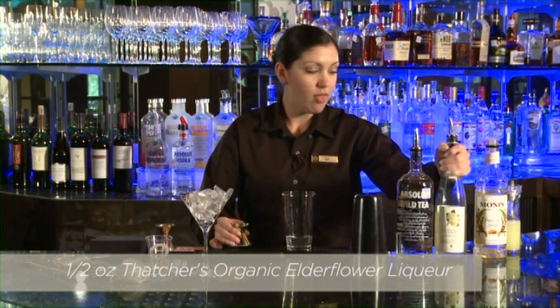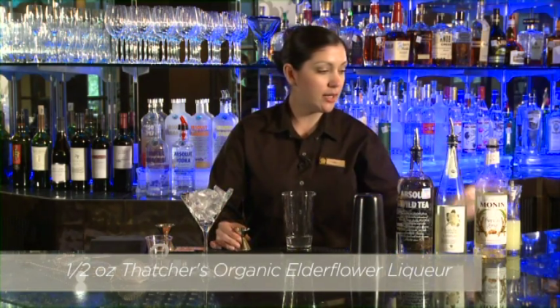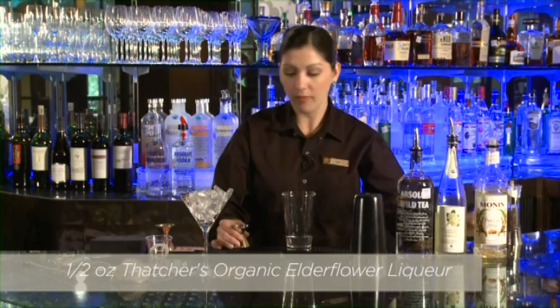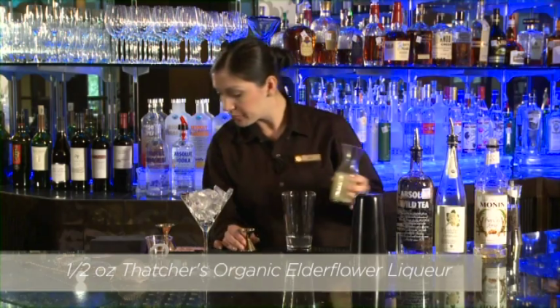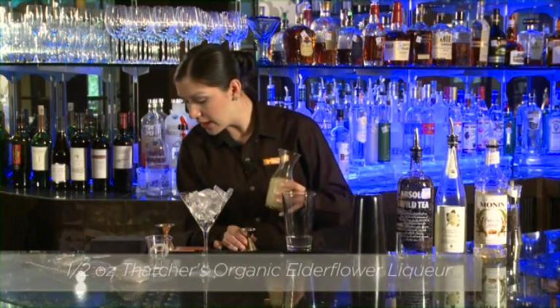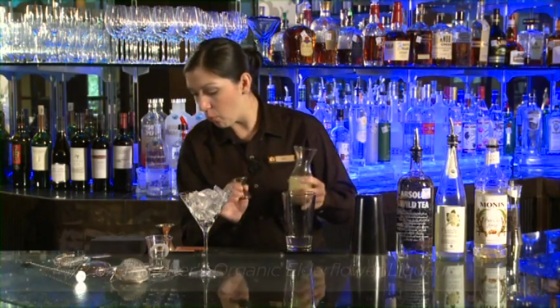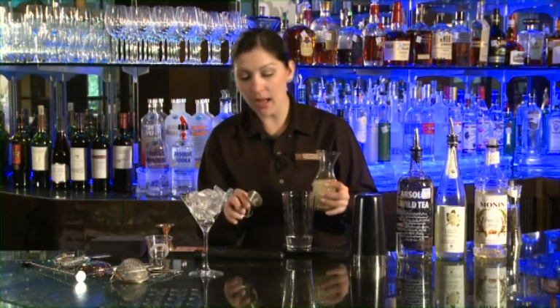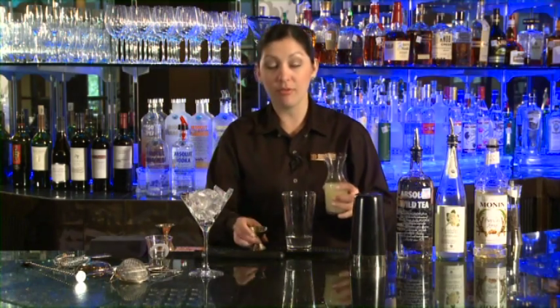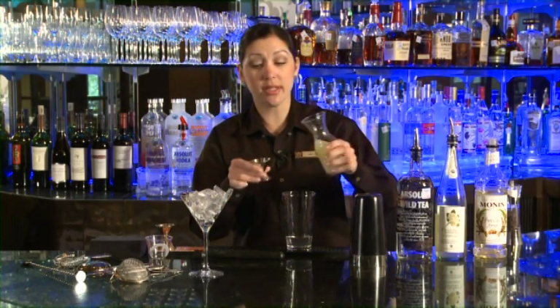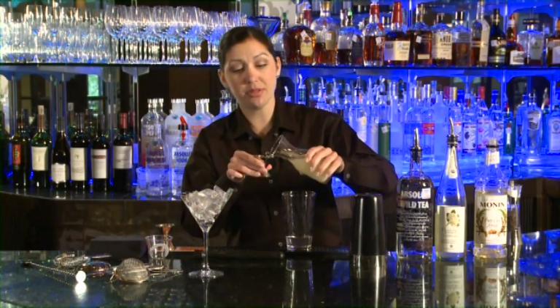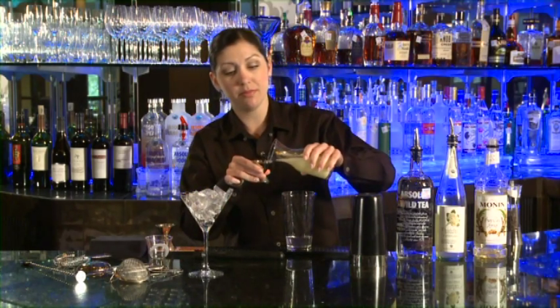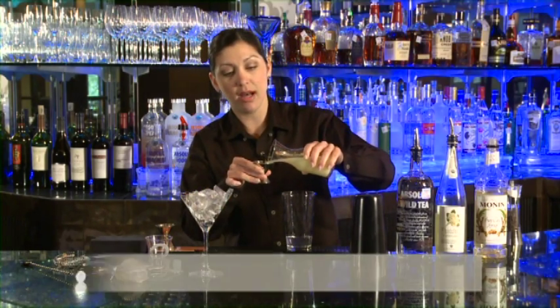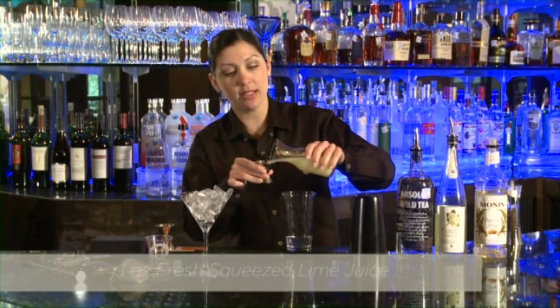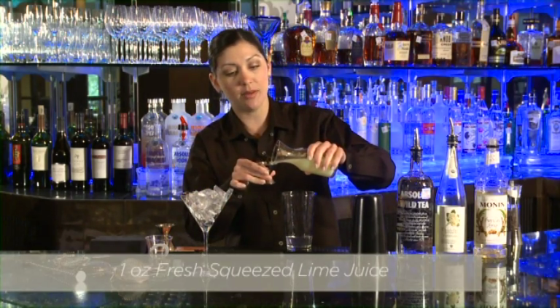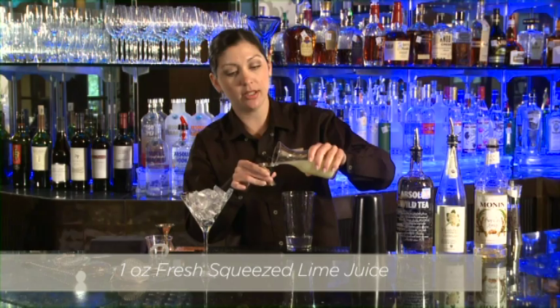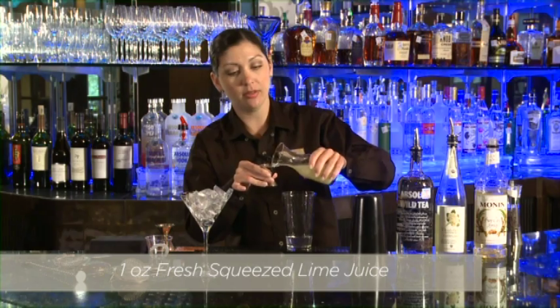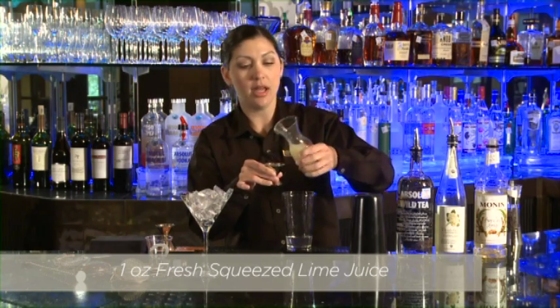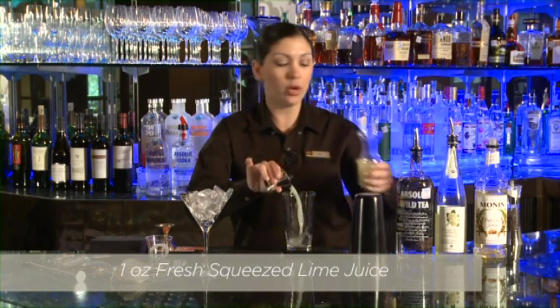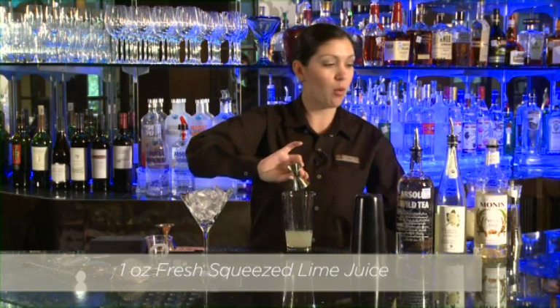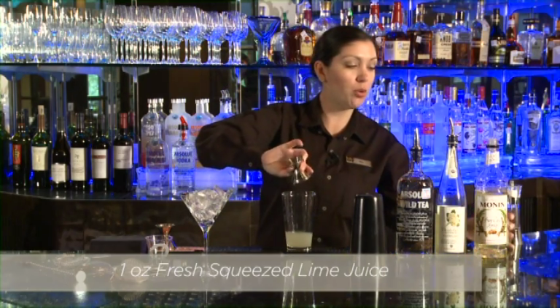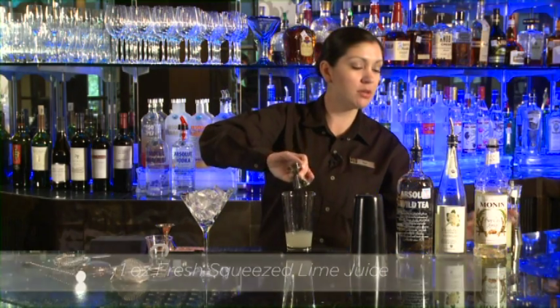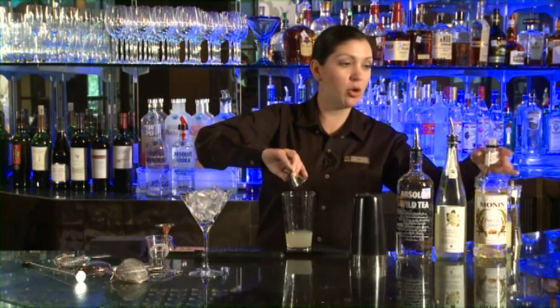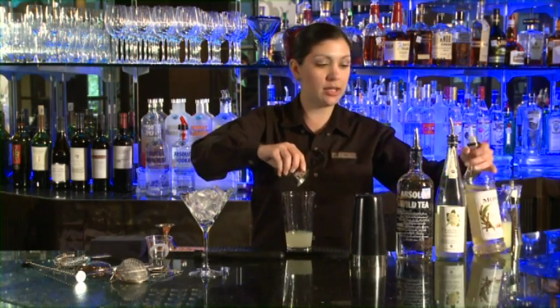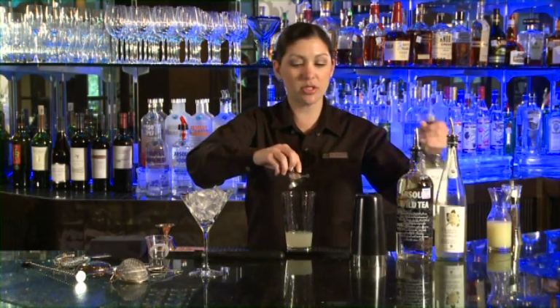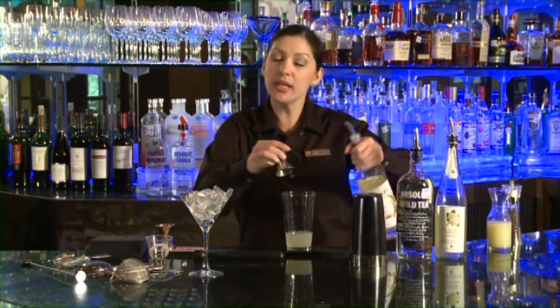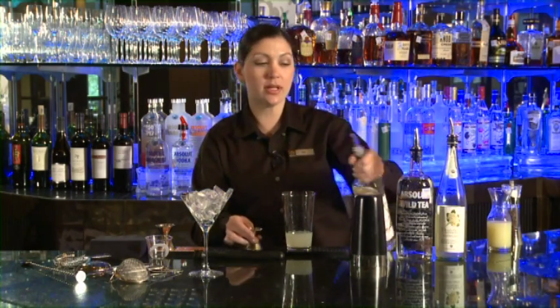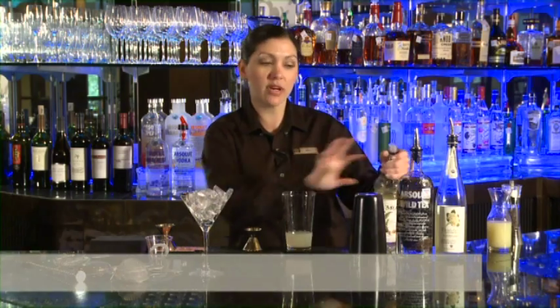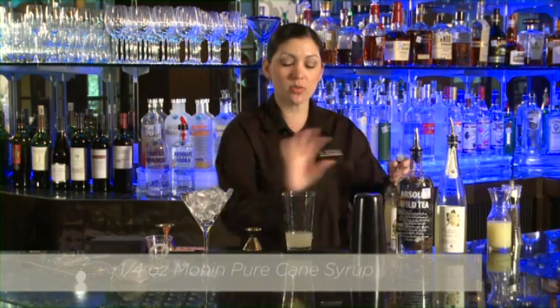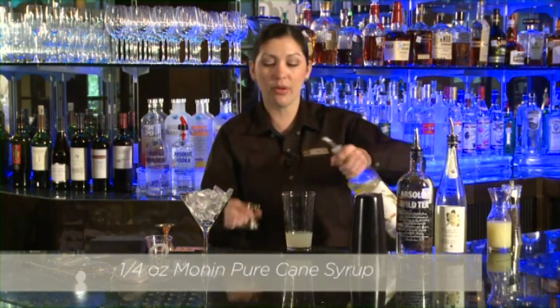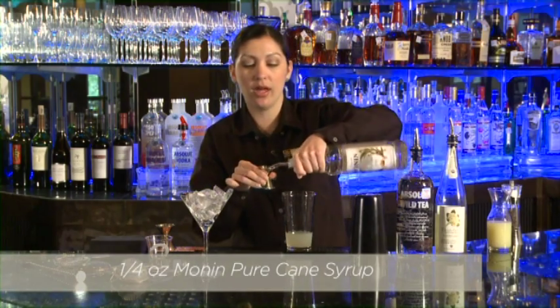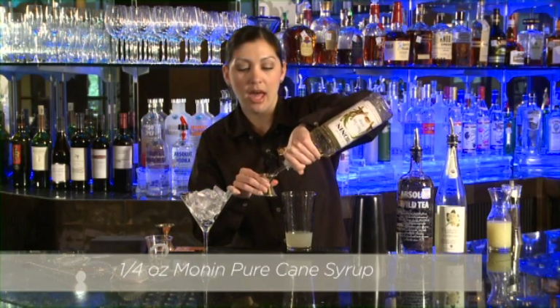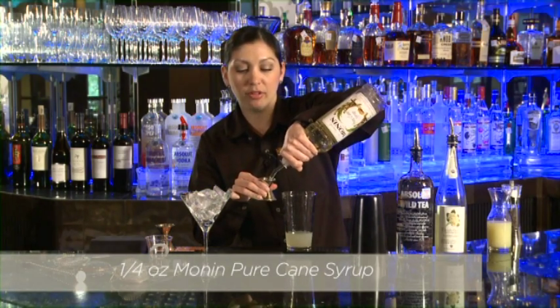Then we need one ounce of fresh squeezed lime juice — obviously to get that Gimlet. And then we're going to take one quarter ounce of Monin pure cane syrup, just a little hint of sweetness because we've got a lot of sweetness going on with the elderflower.